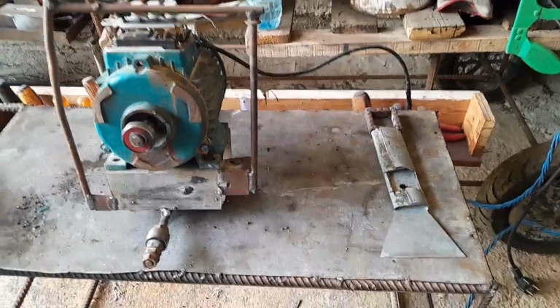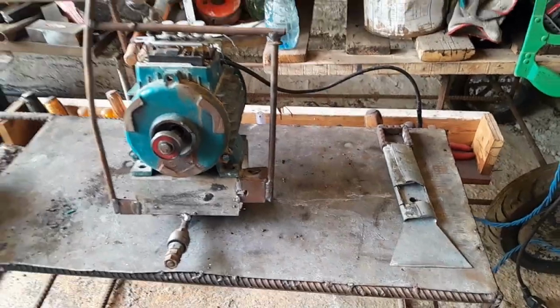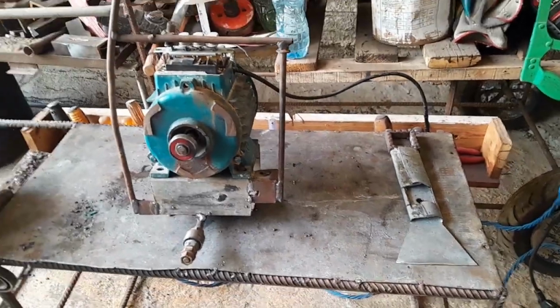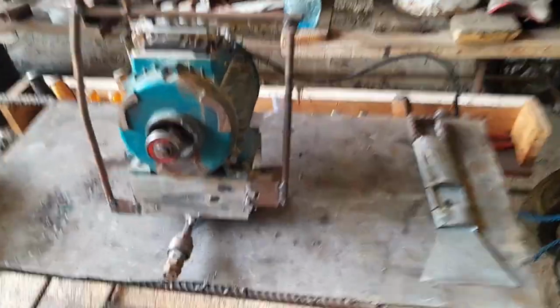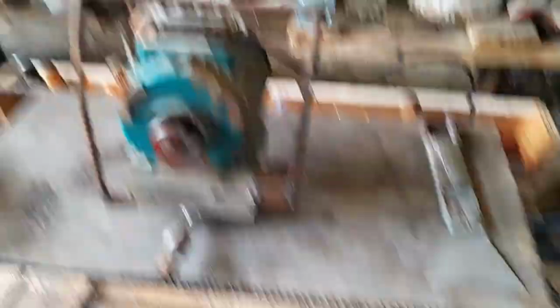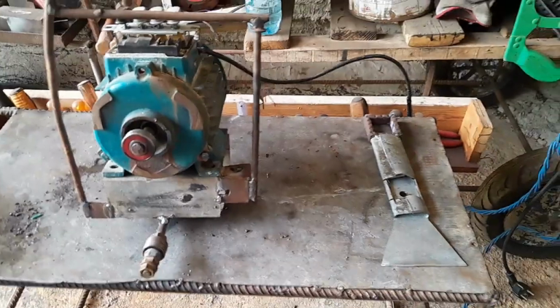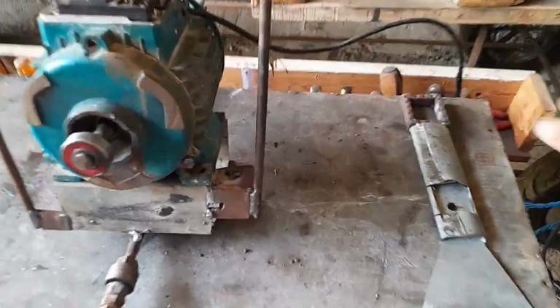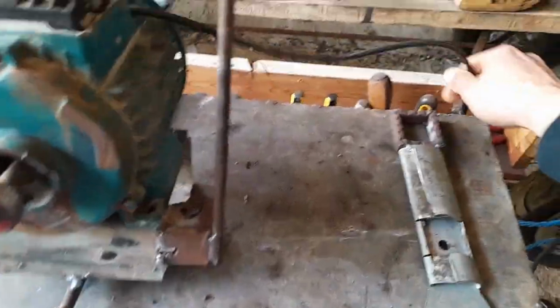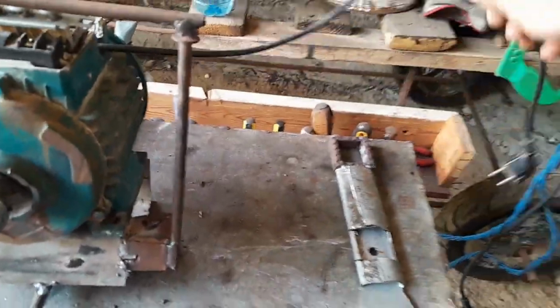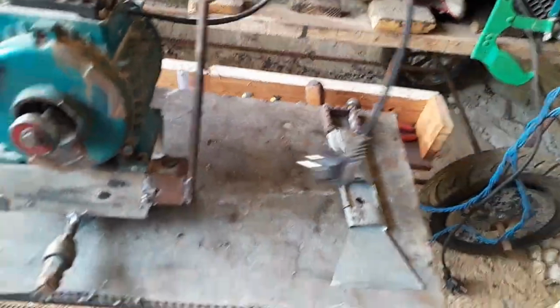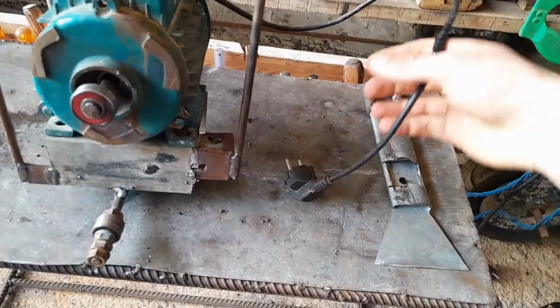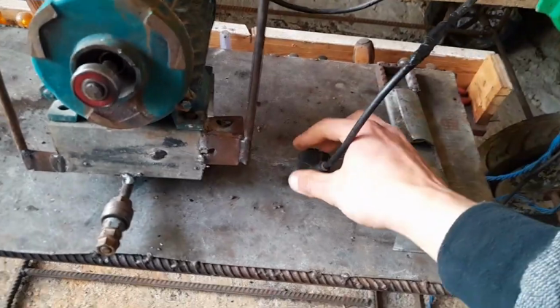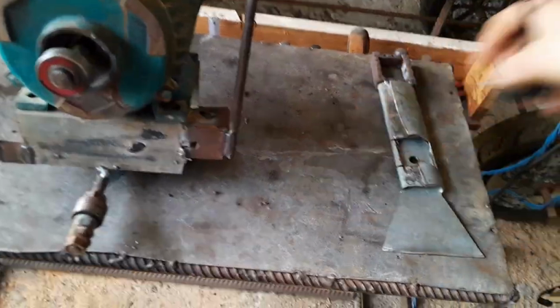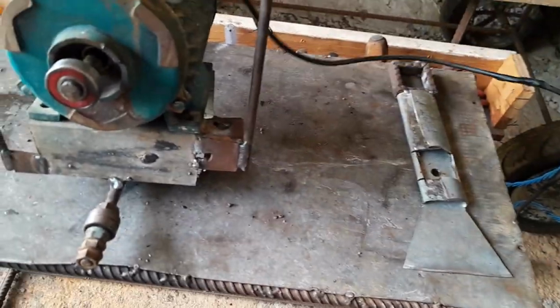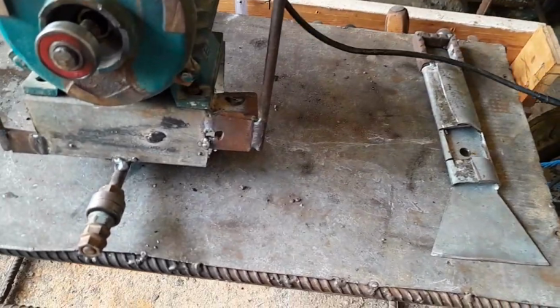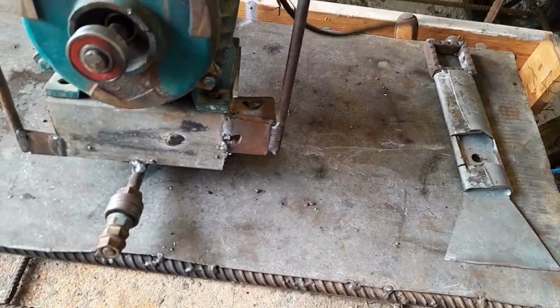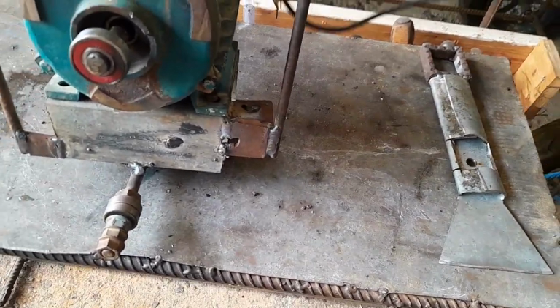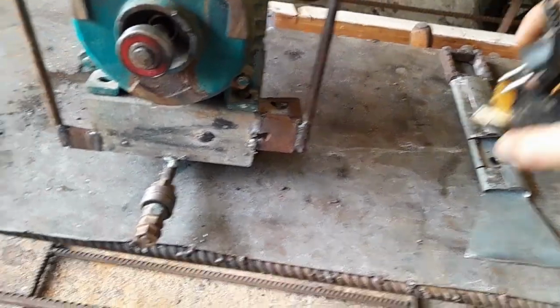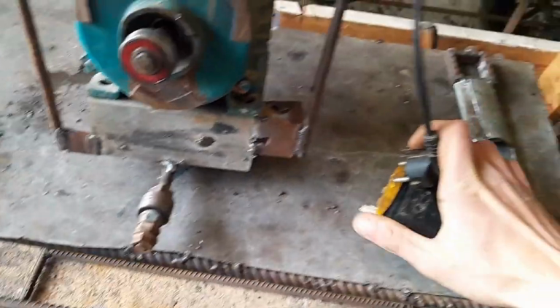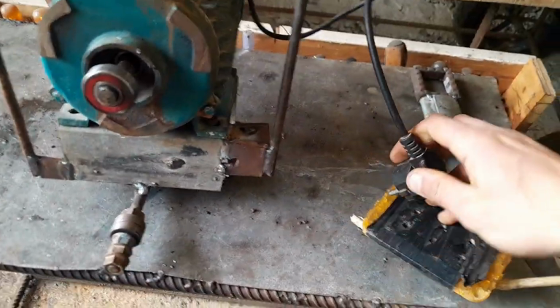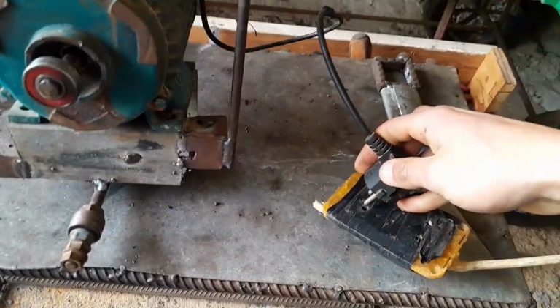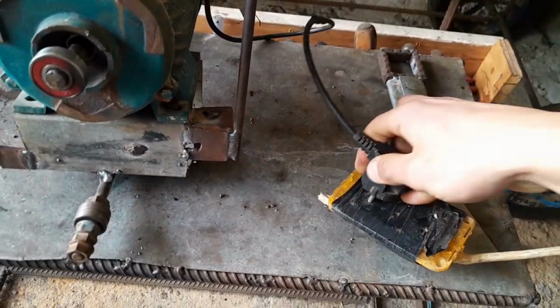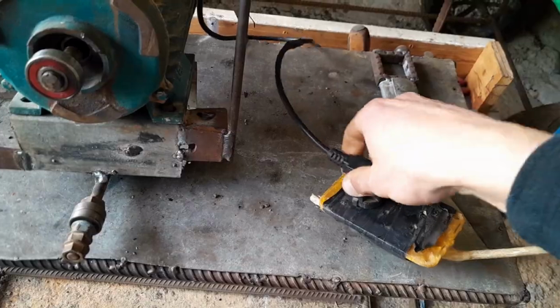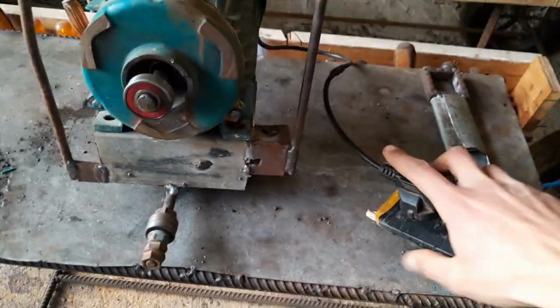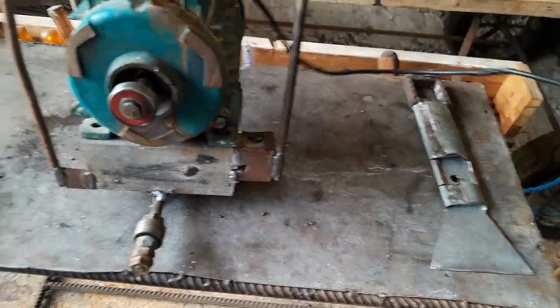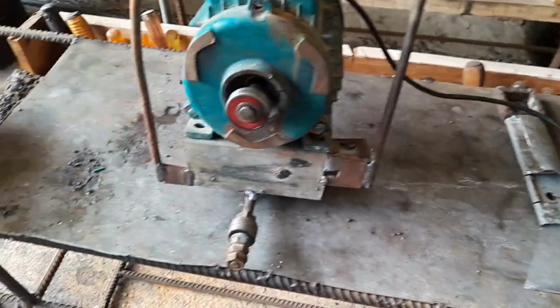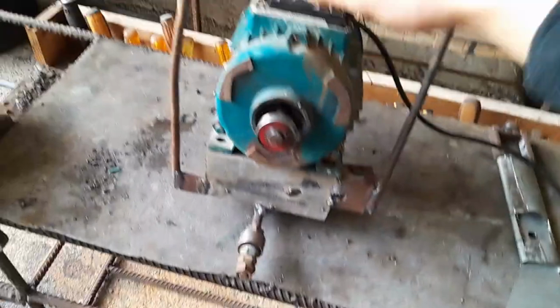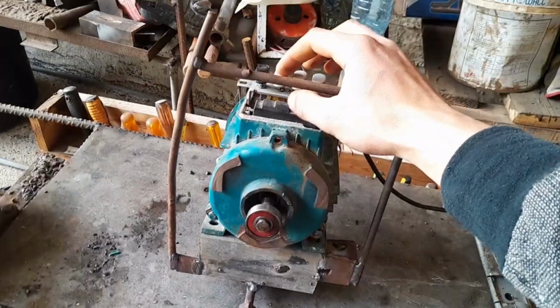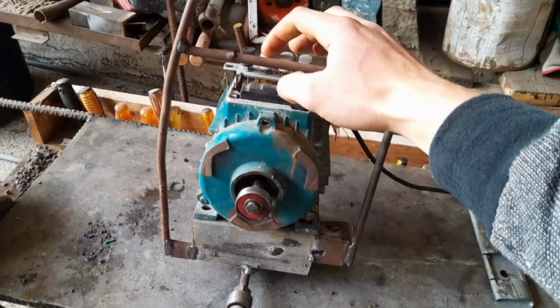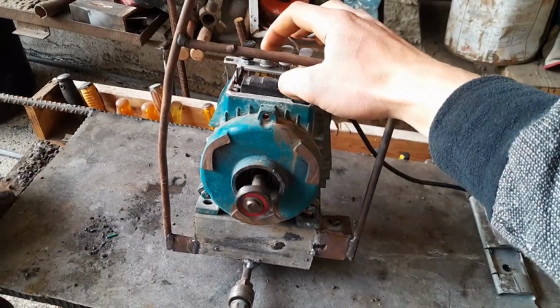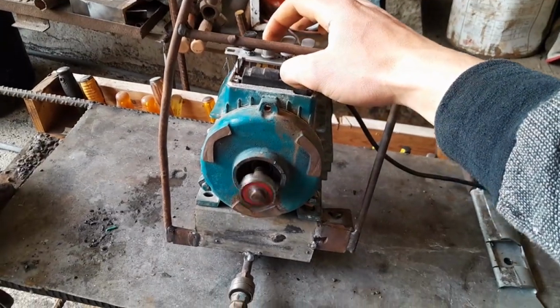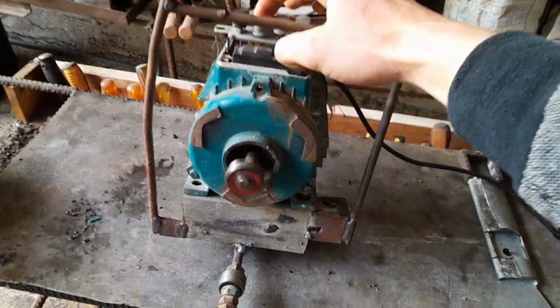On today's episode we're going to present our homemade reciprocating cutting machine that serves numerous uses. Our goal was to emulate a reciprocating saw as closely as possible.